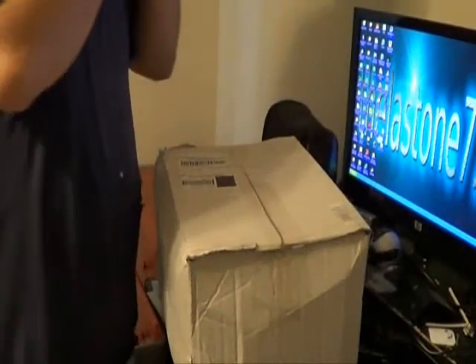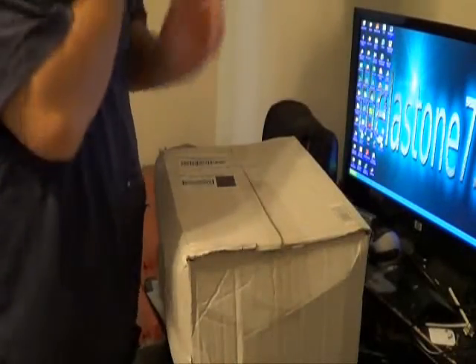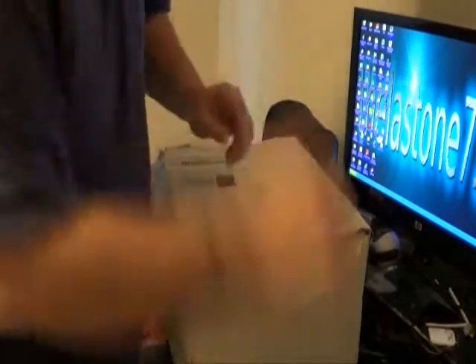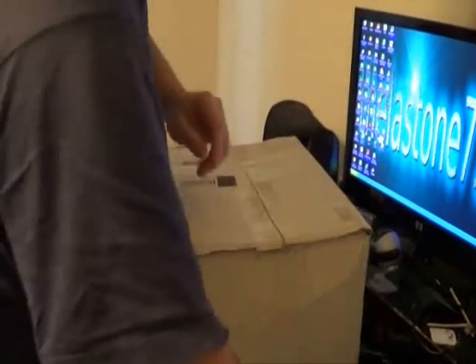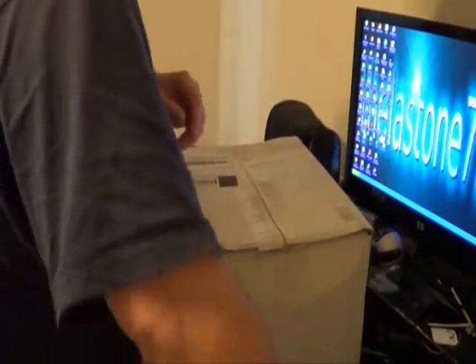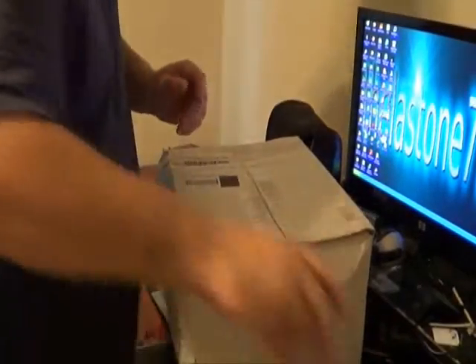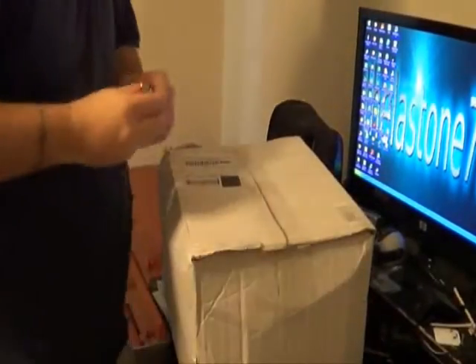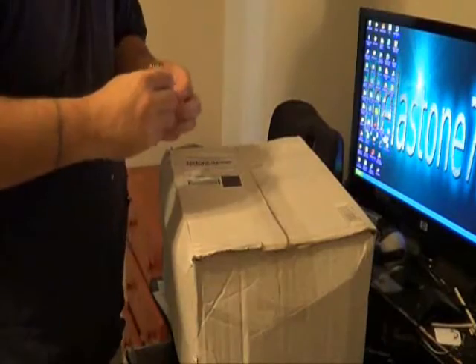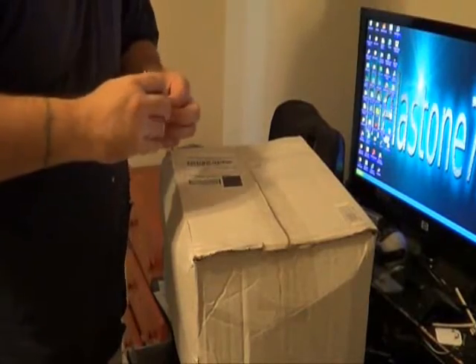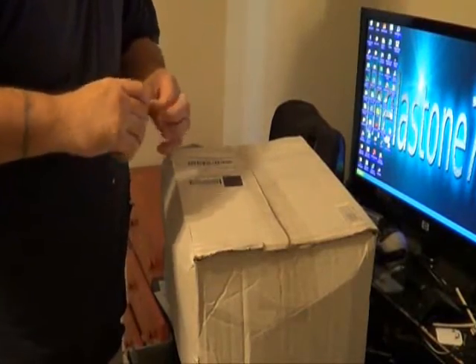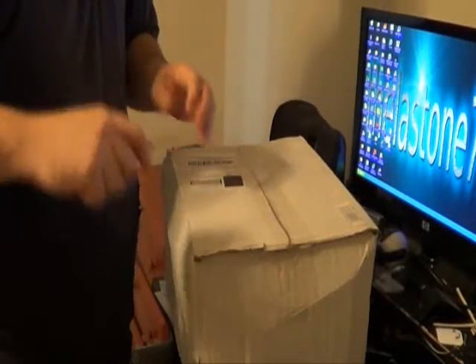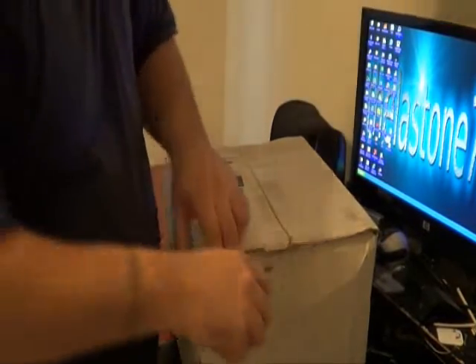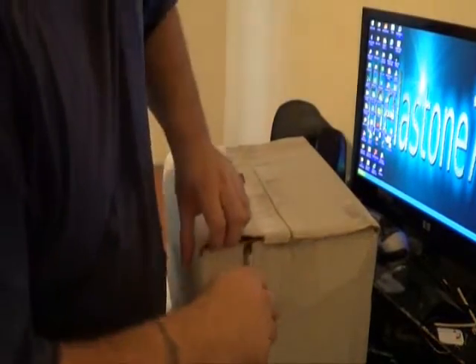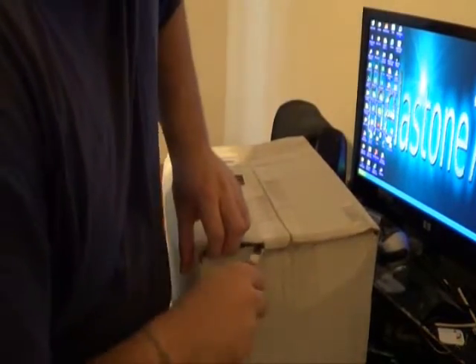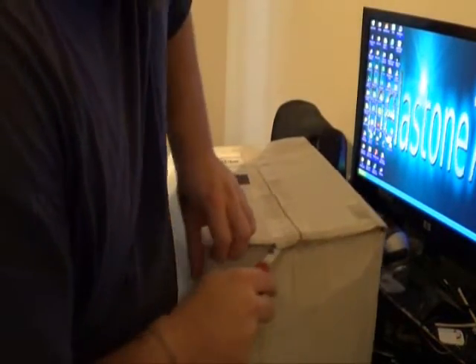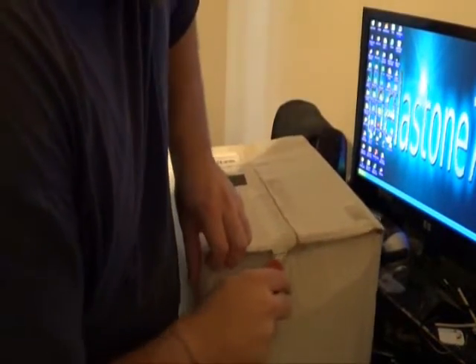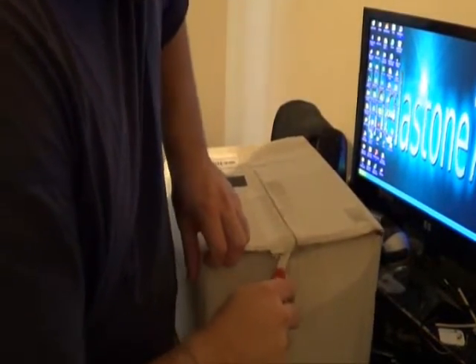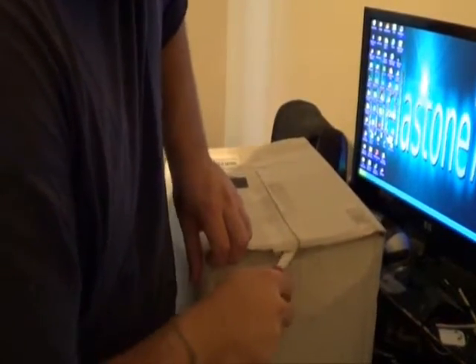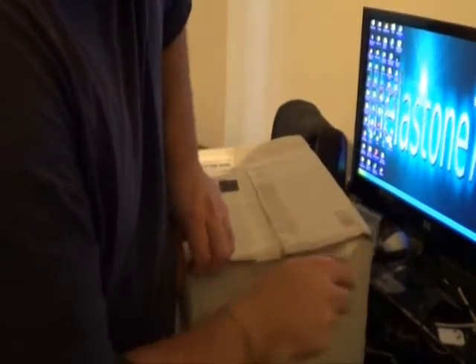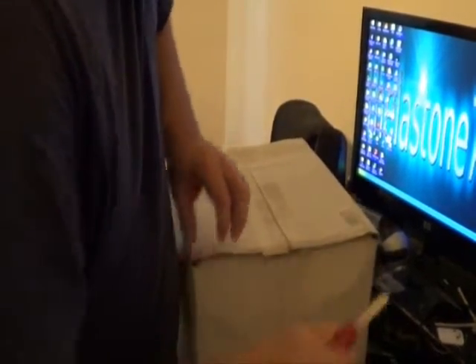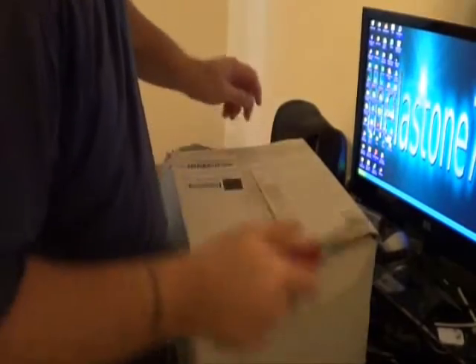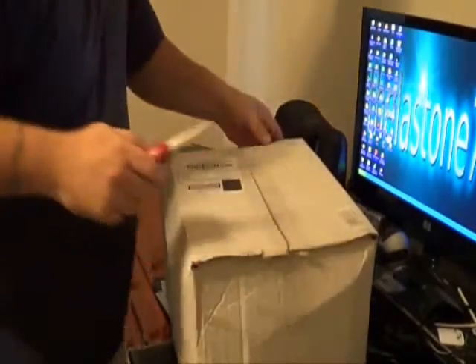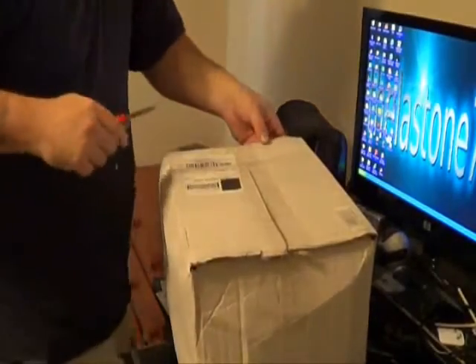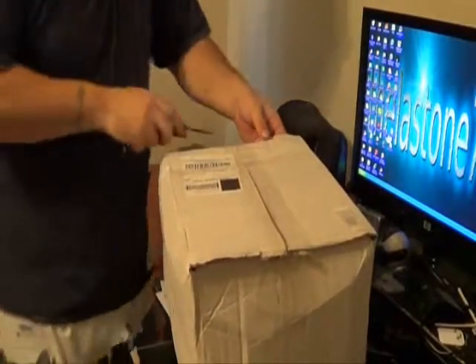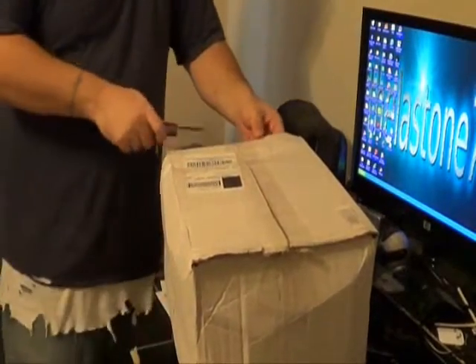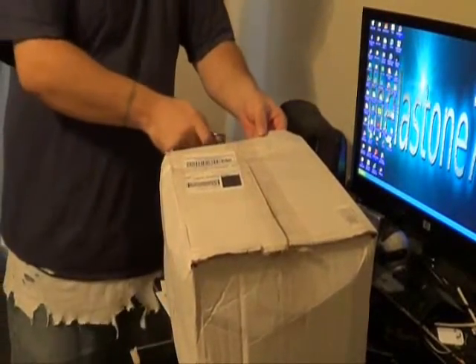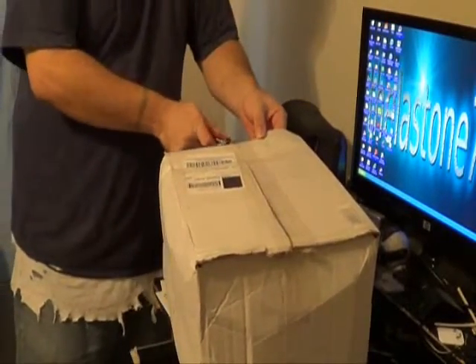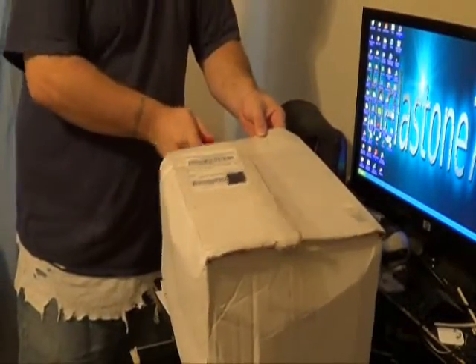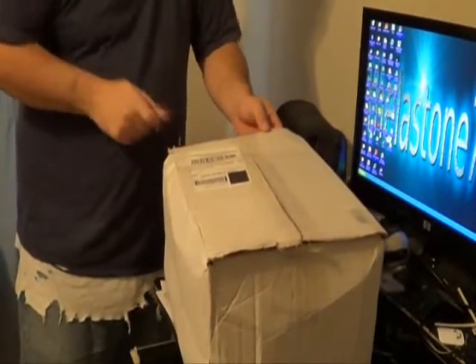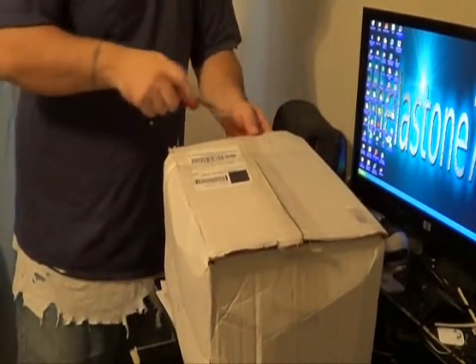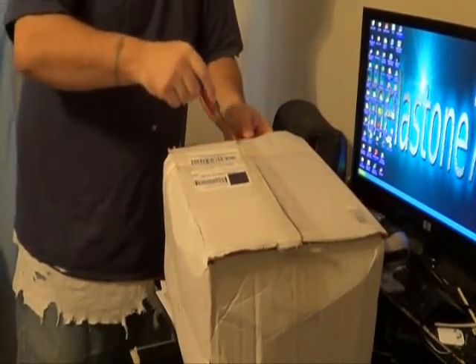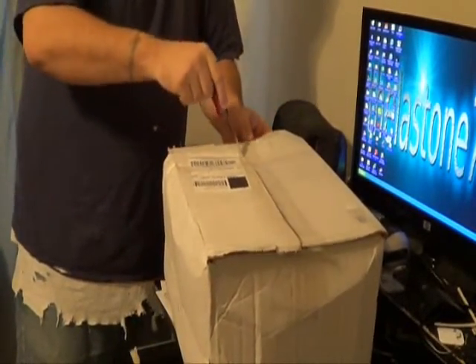All right, so here we go. We're going to open this thing. The box is totally damaged. More than likely it'll probably be totally thrashed, or all the parts will be damaged. That's kind of how my luck goes.